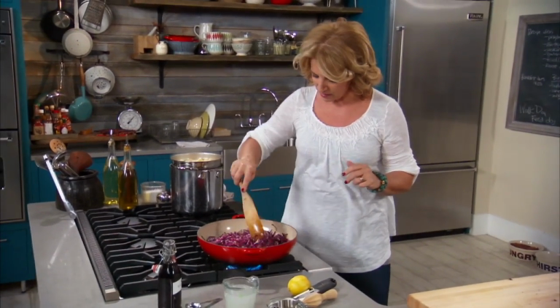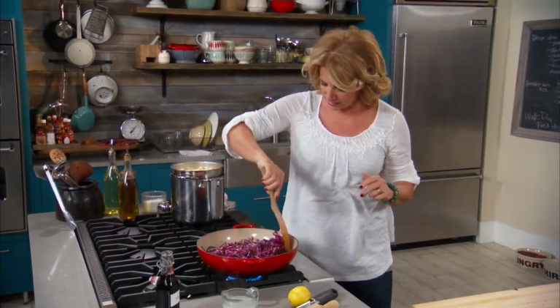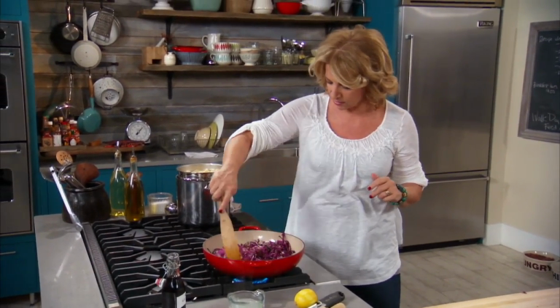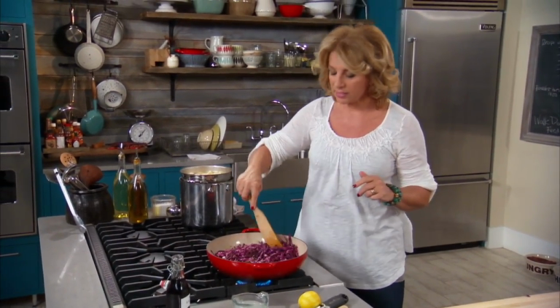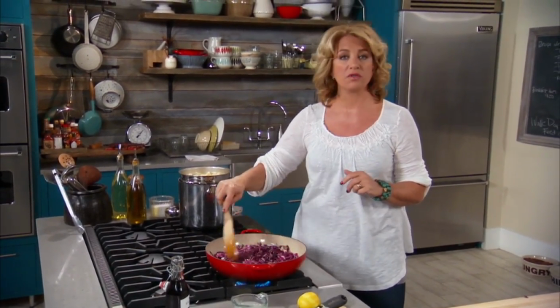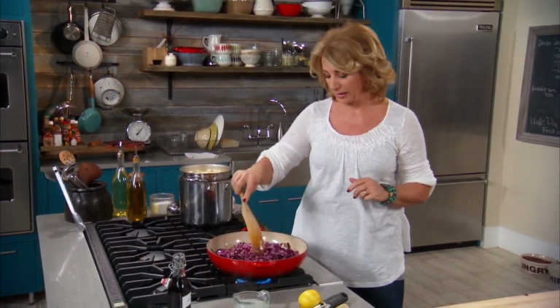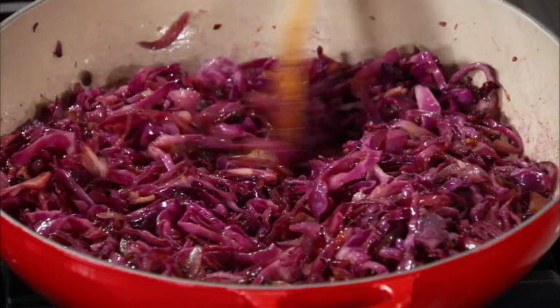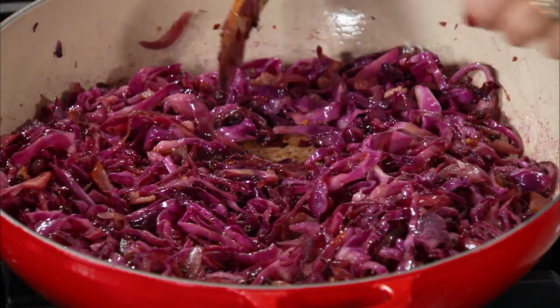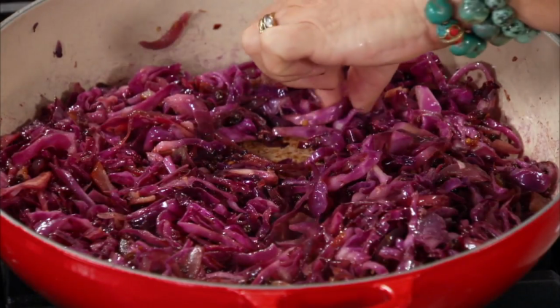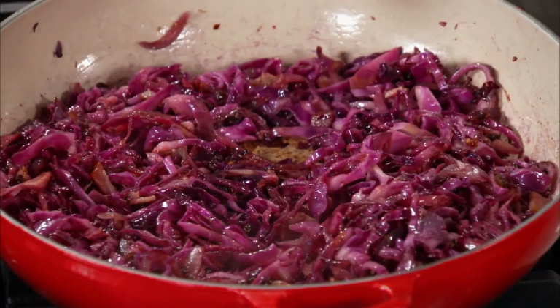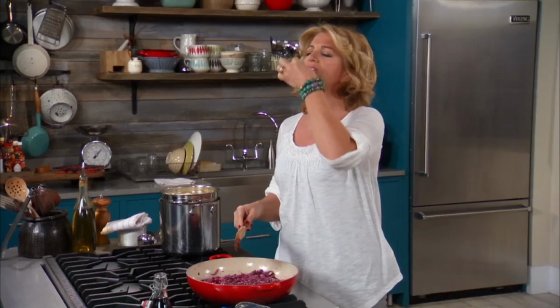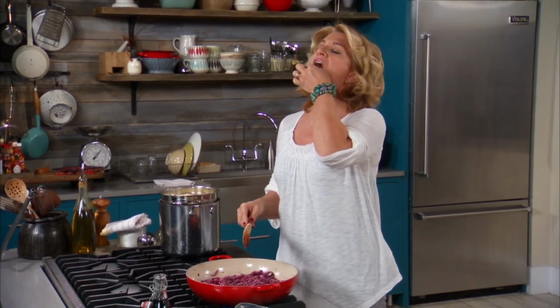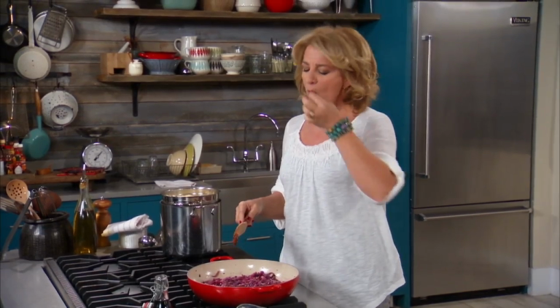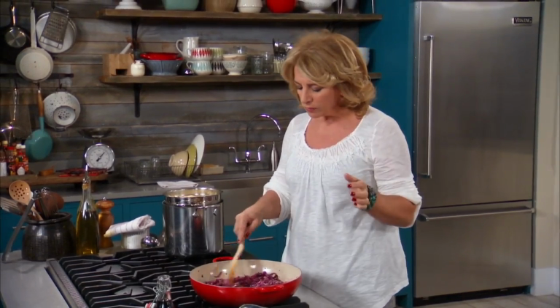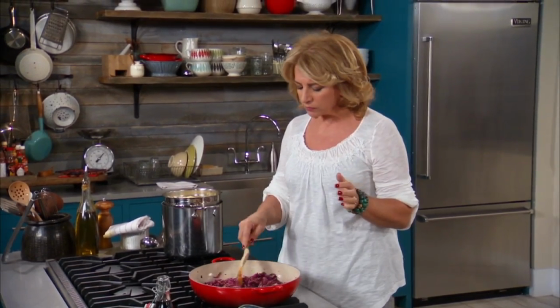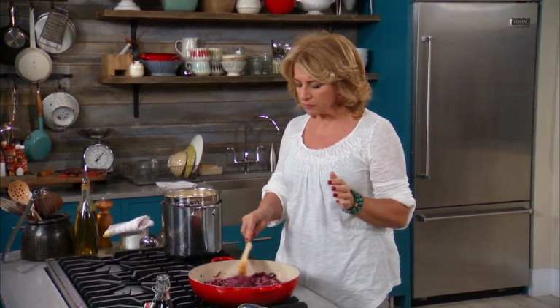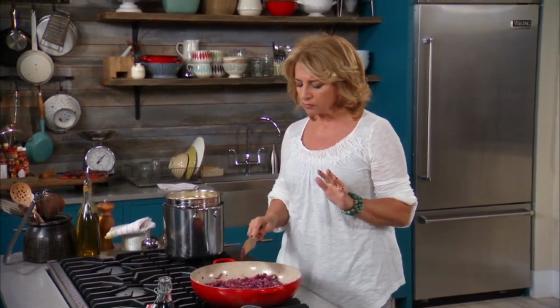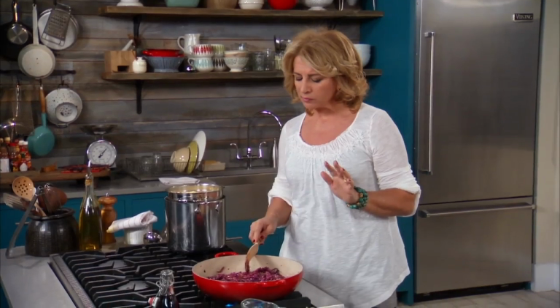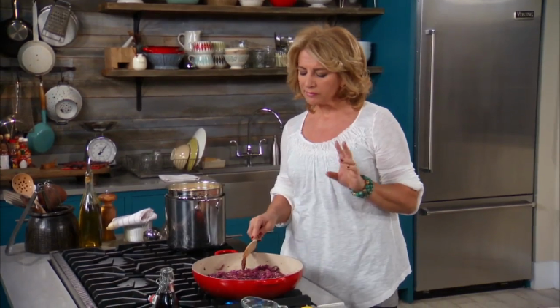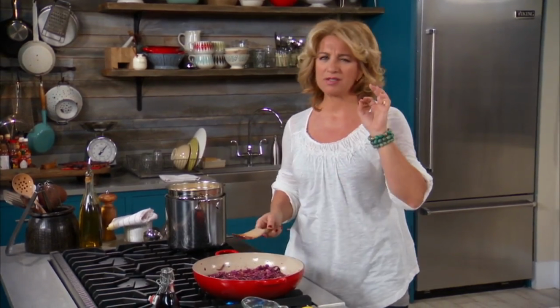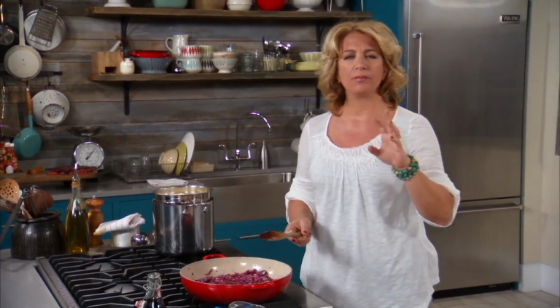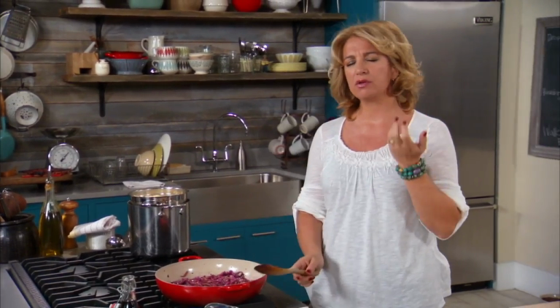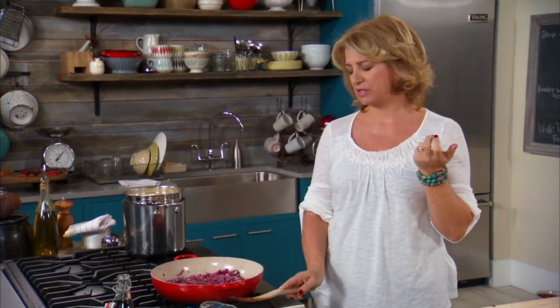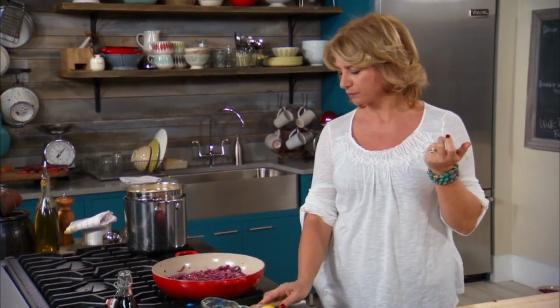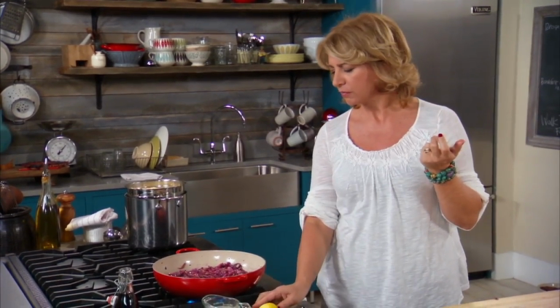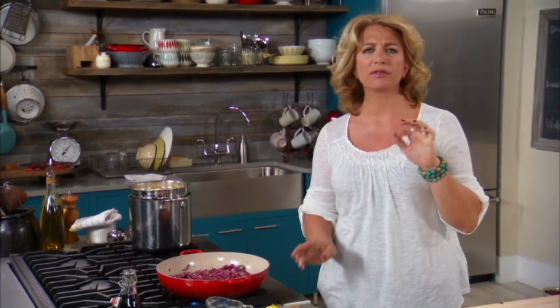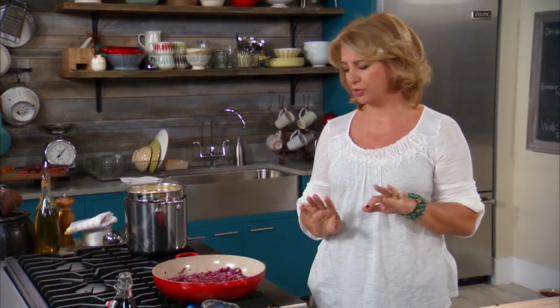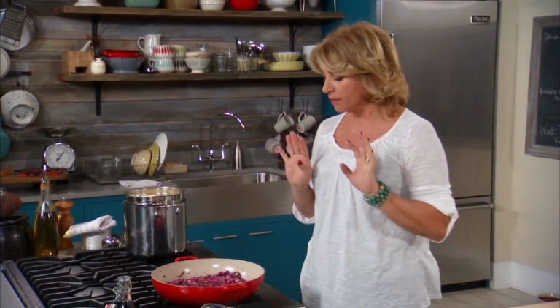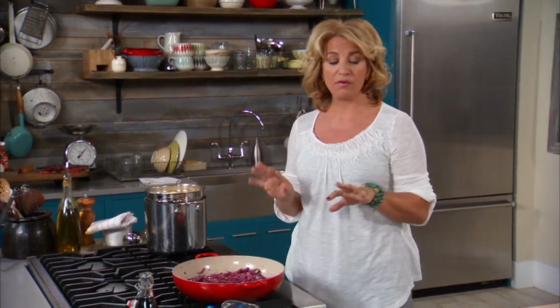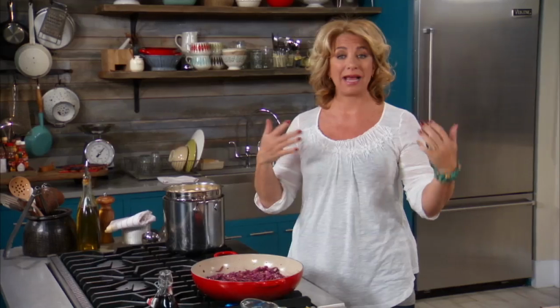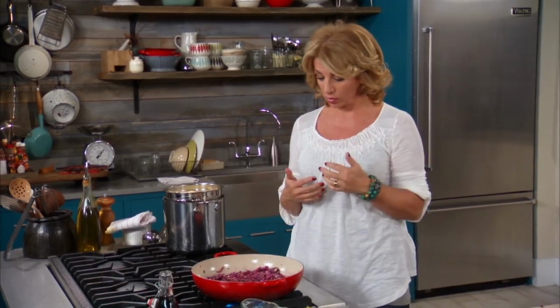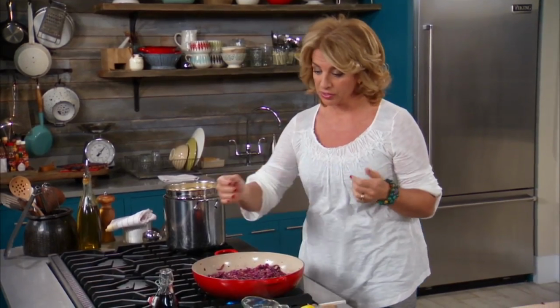This is almost ready. Before I move on, I'm just going to give one piece a taste. It's tender, a little crunchy still. But I'm going to move on because I have some more cooking to do.